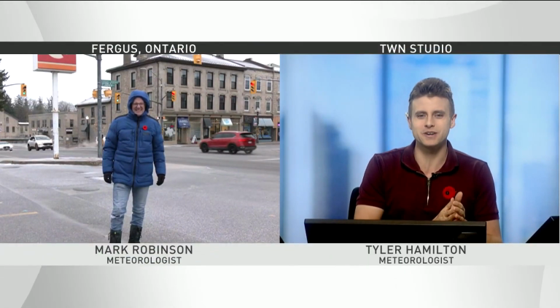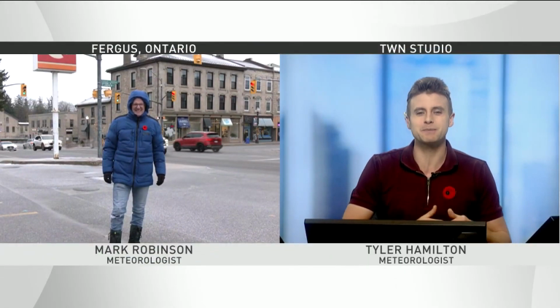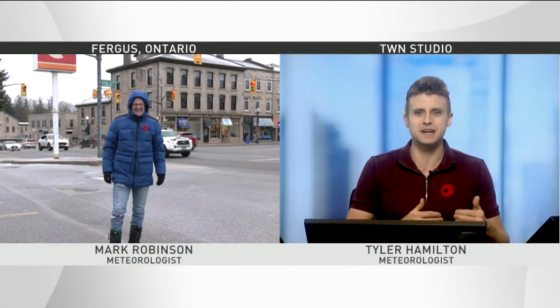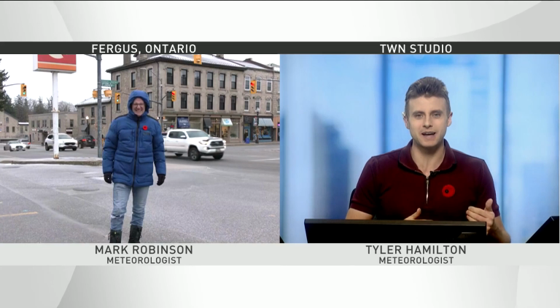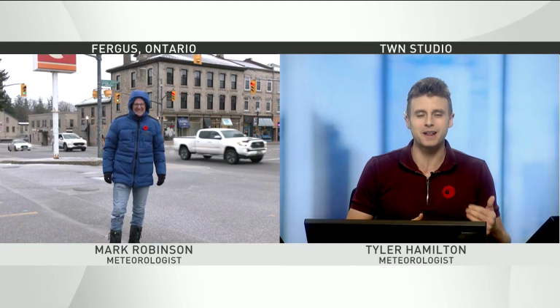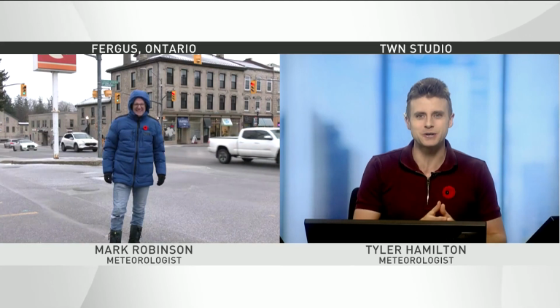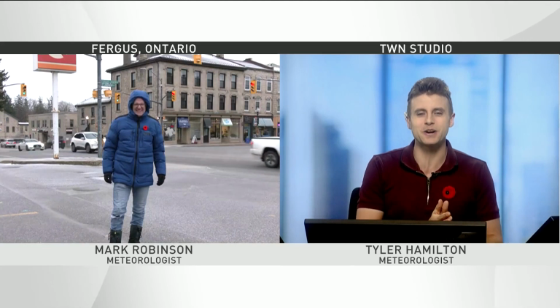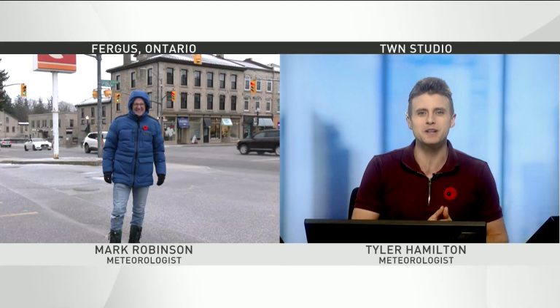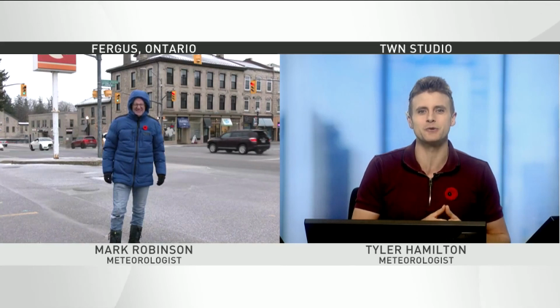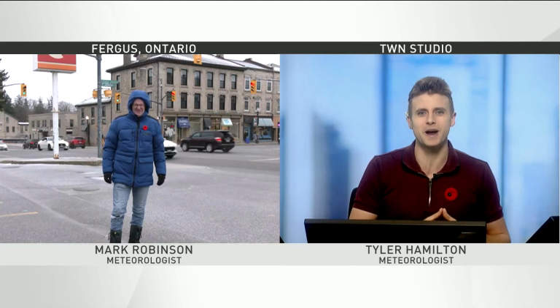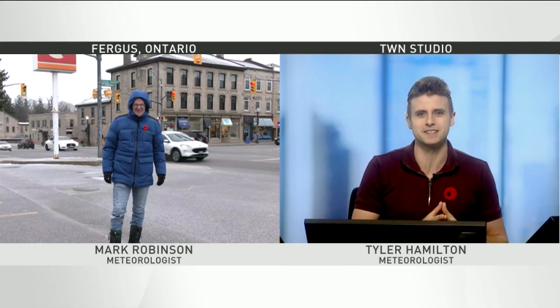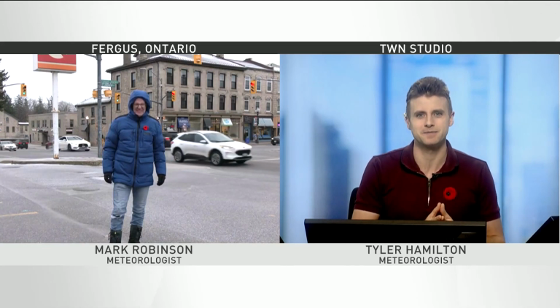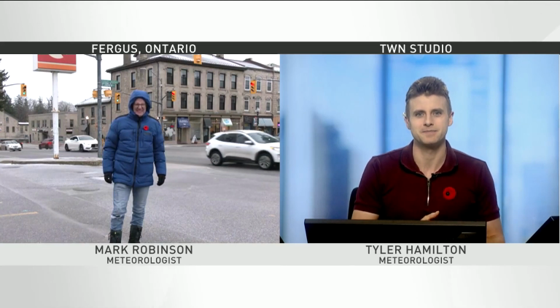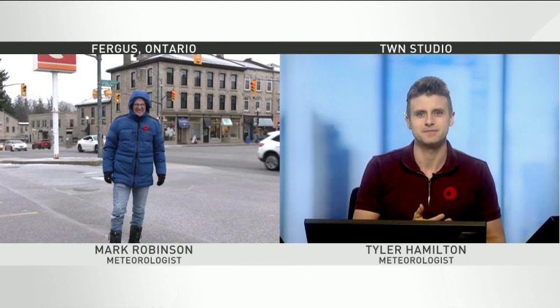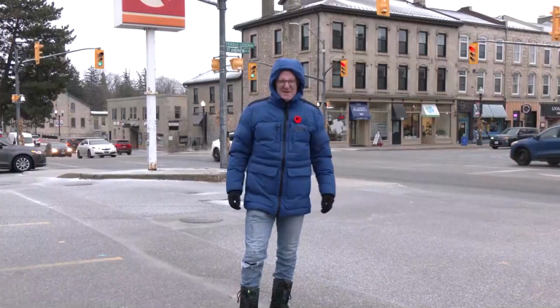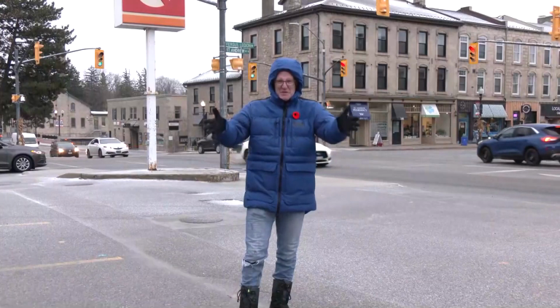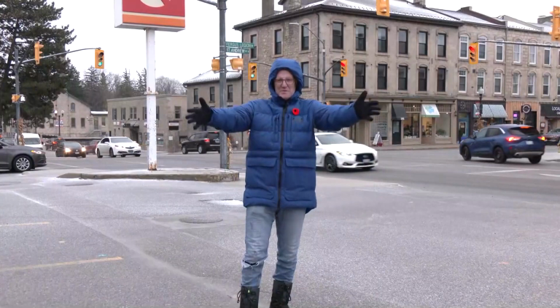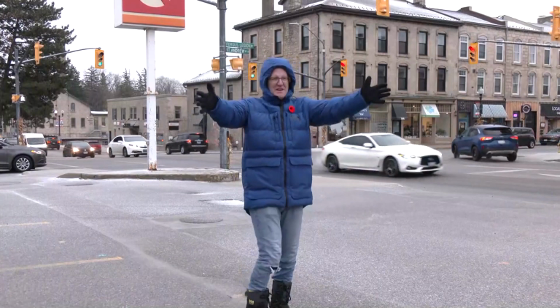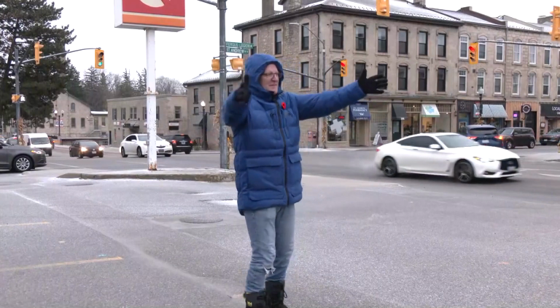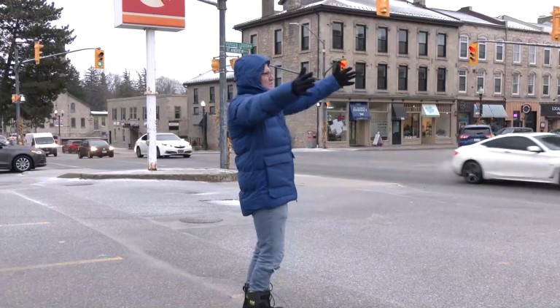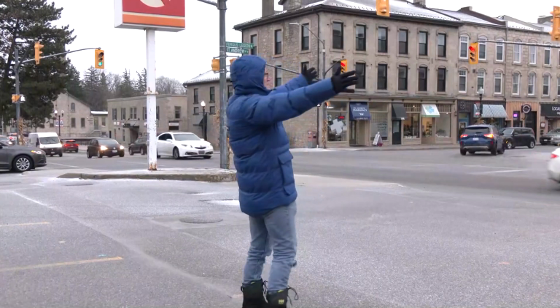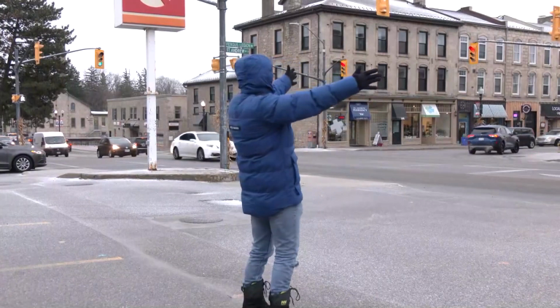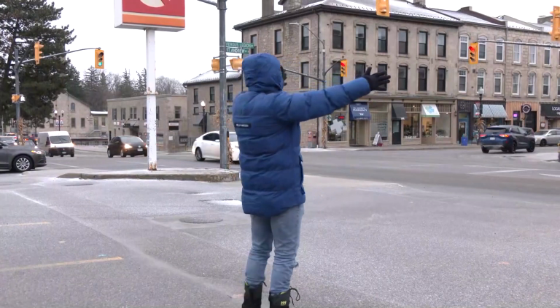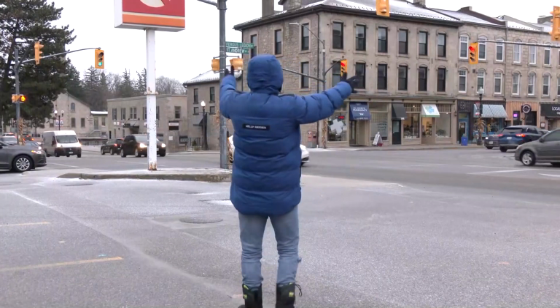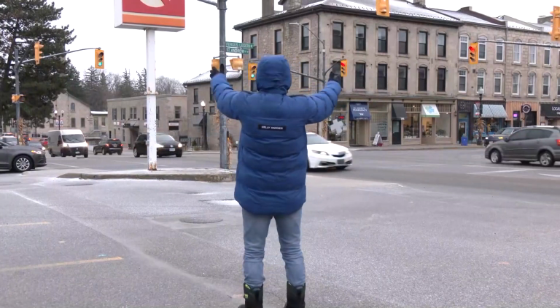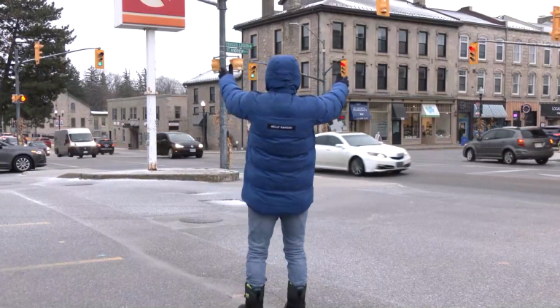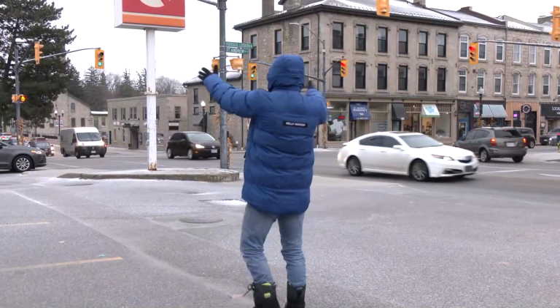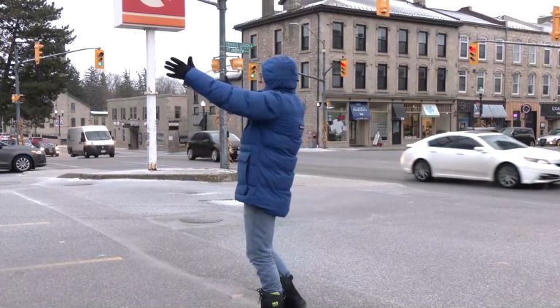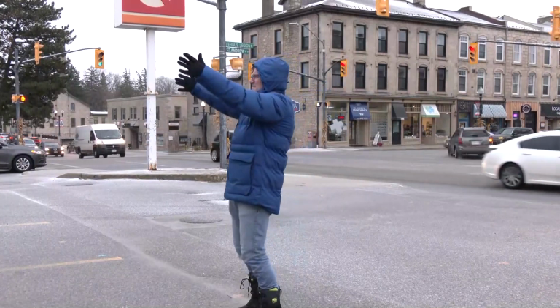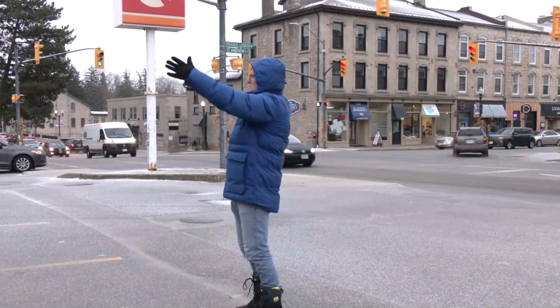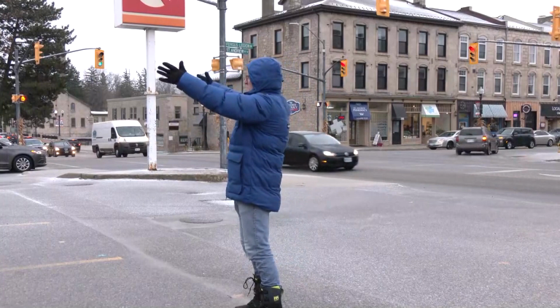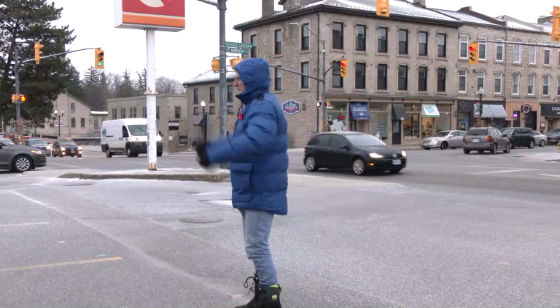We're starting to see some of those ice pellets accumulate on the roadways. I'm going to be the human radar and look around — yep, ice pellets. More ice pellets. More ice pellets.